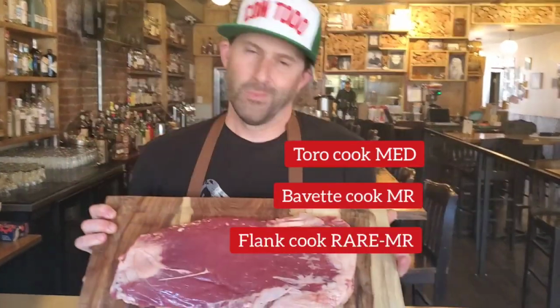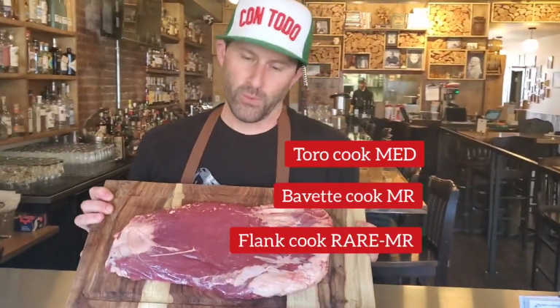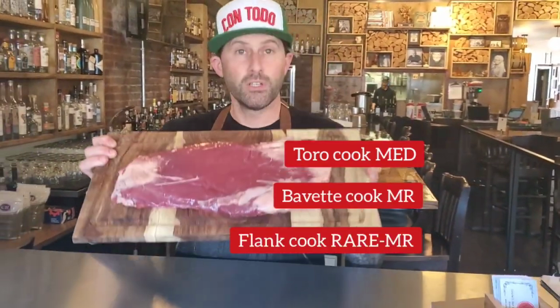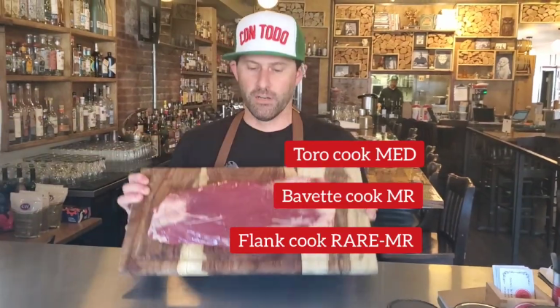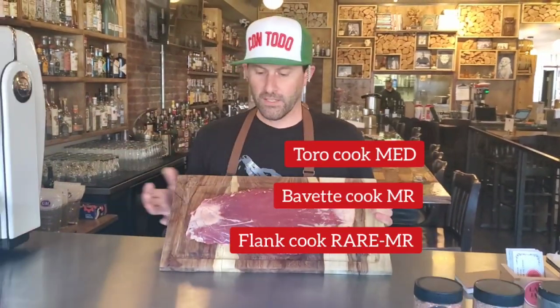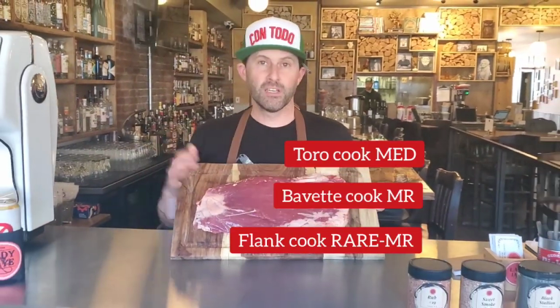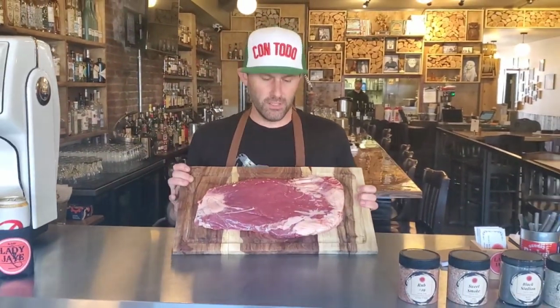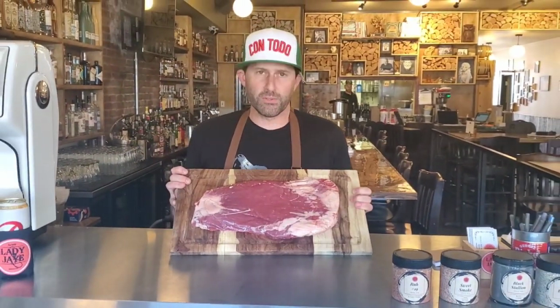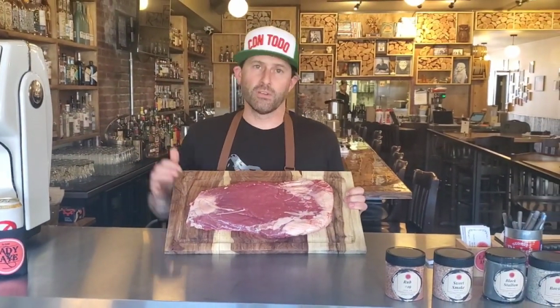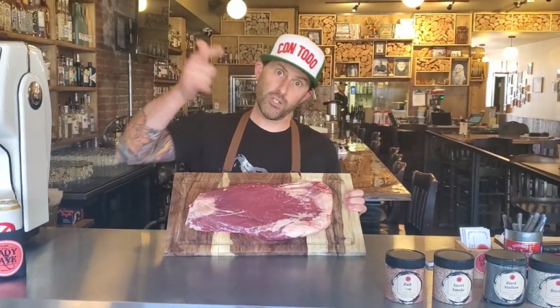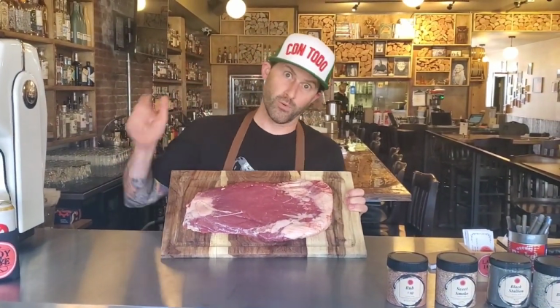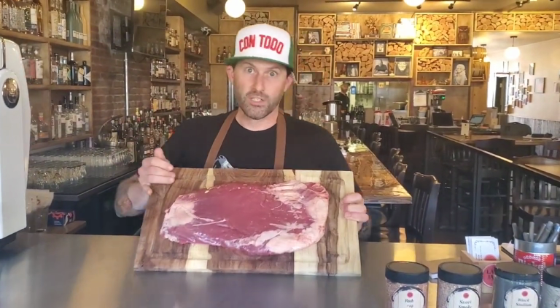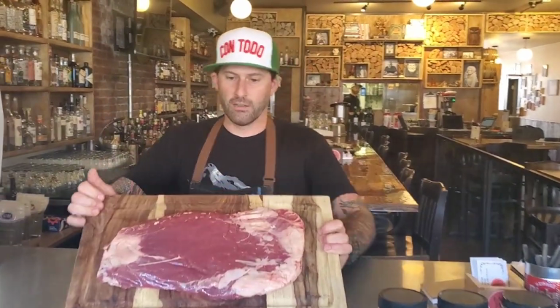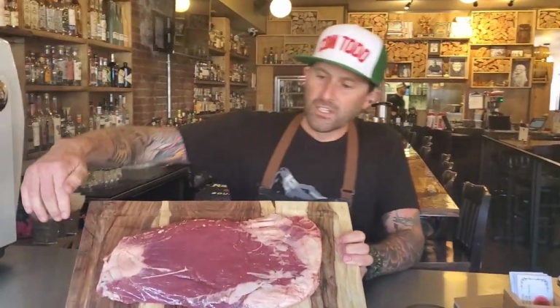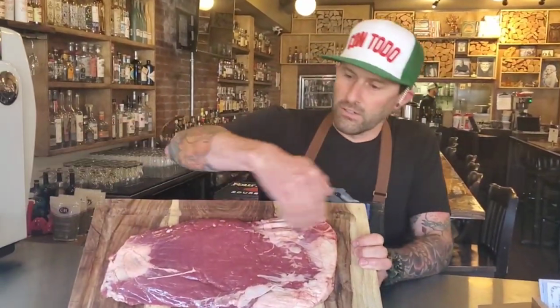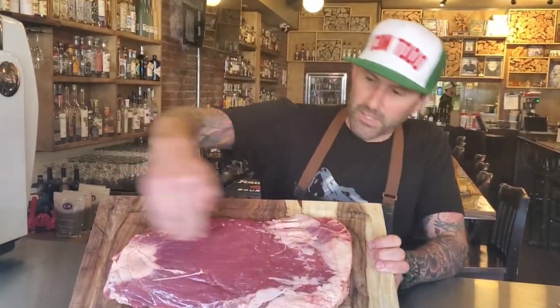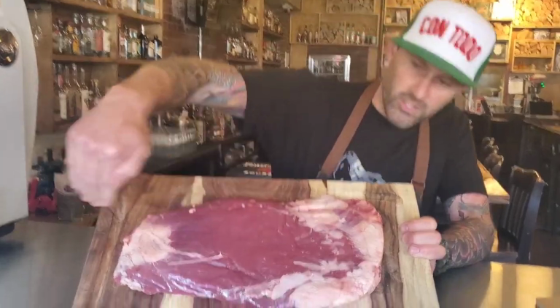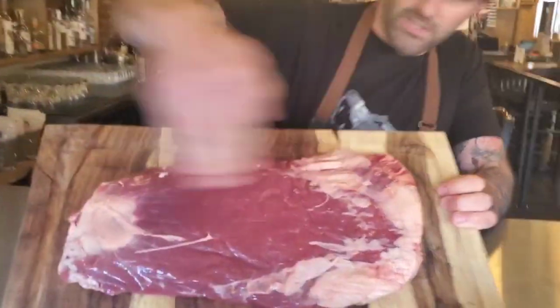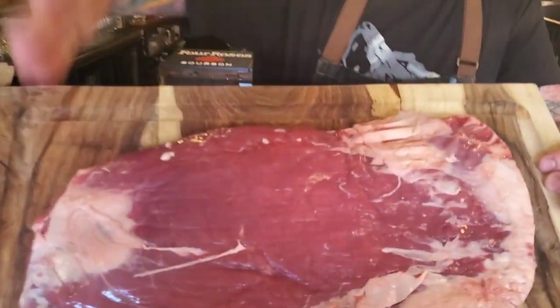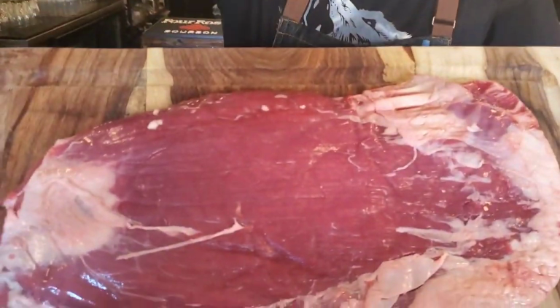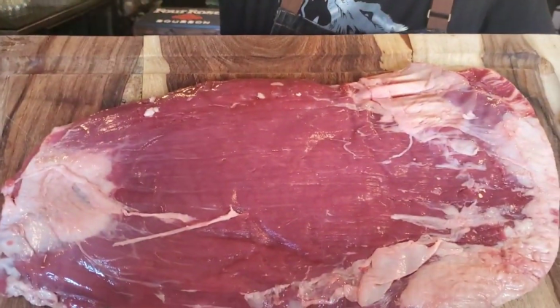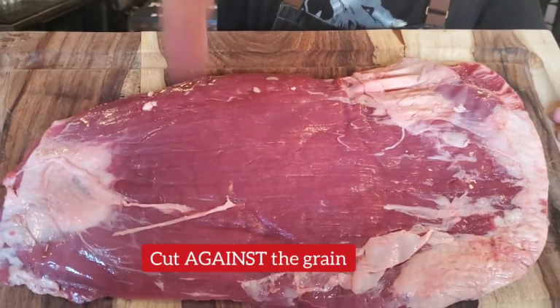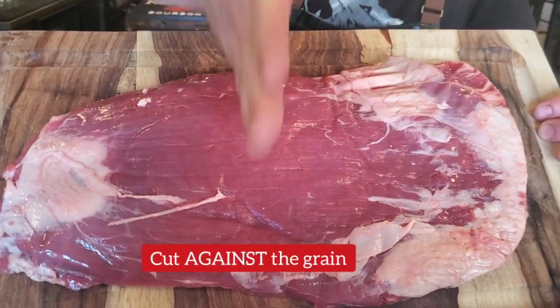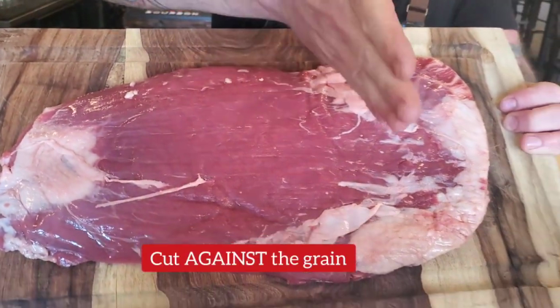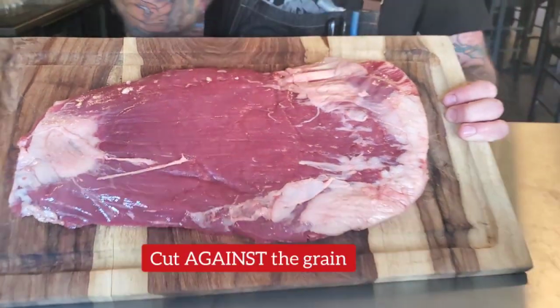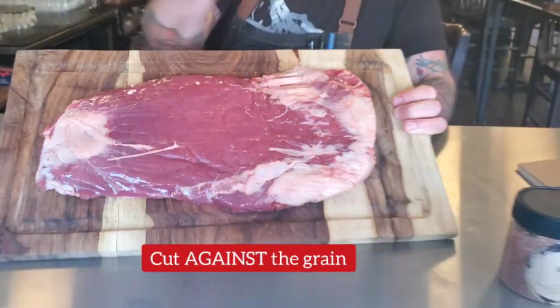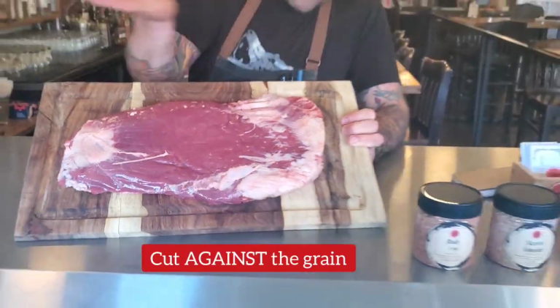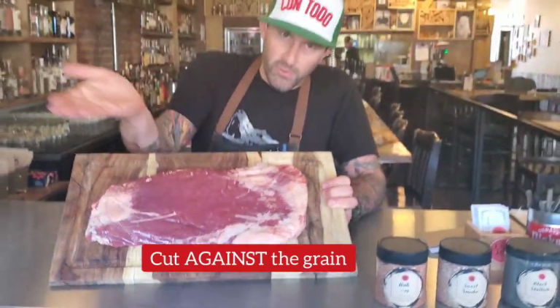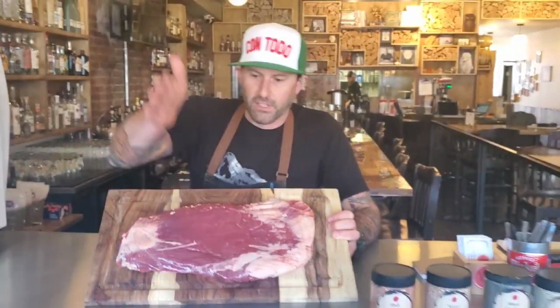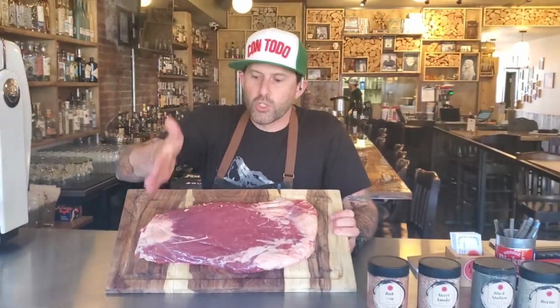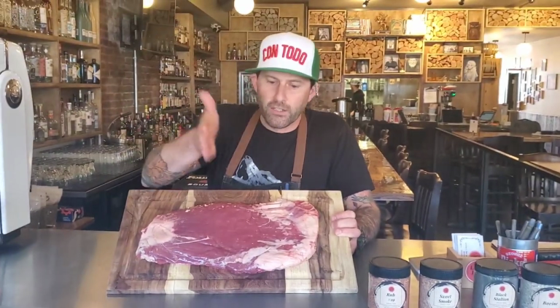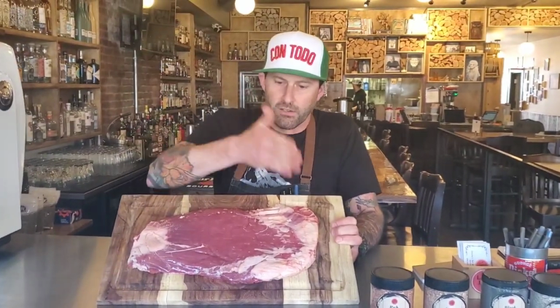Mid-rare if you want, but you can eat it rare. Somebody came in and said, why was this too tough? Because you did it wrong. Check it out — all the muscle structure runs this way. You must cut against the grain. Don't do all that bias super-angled stuff. Just straight down against the grain.